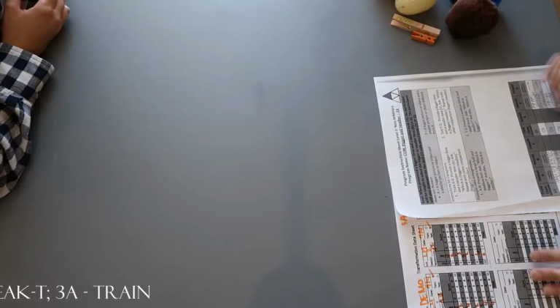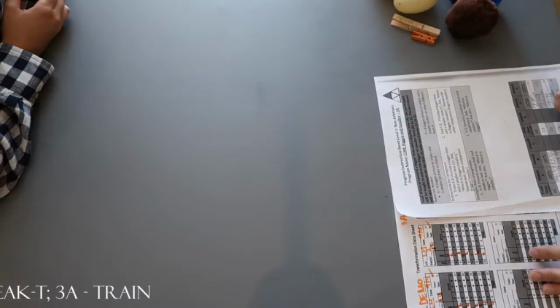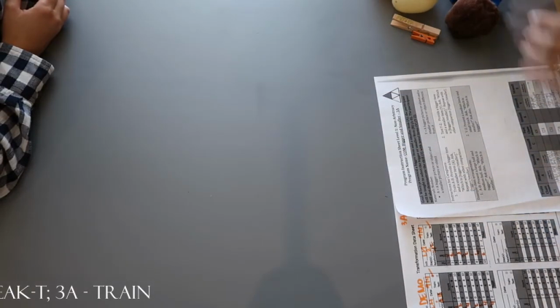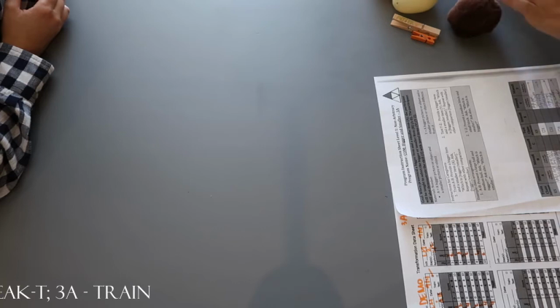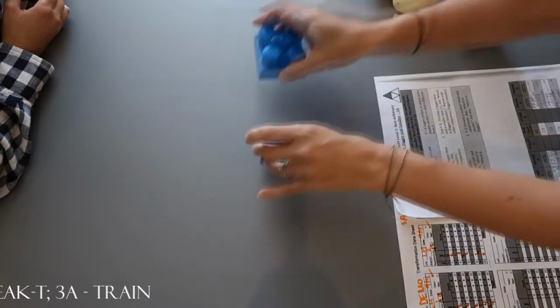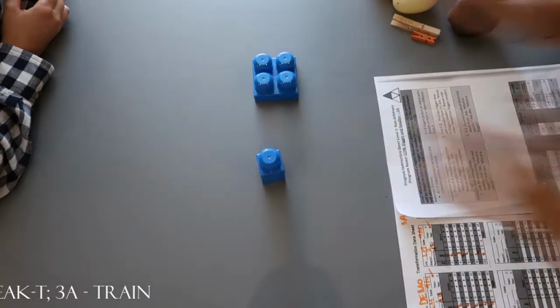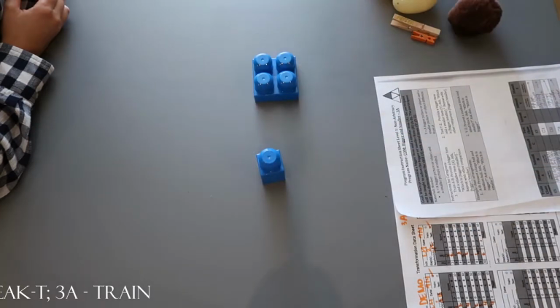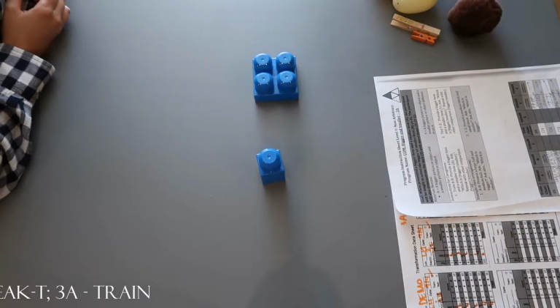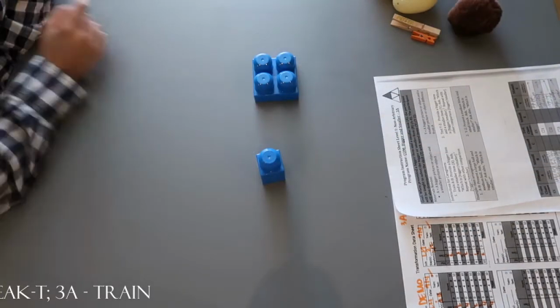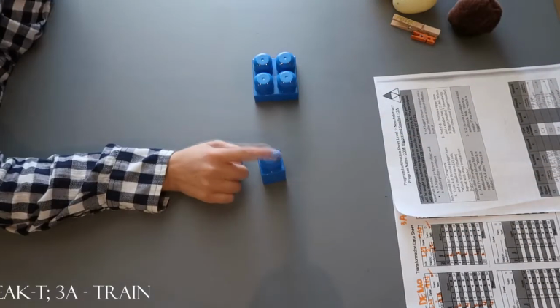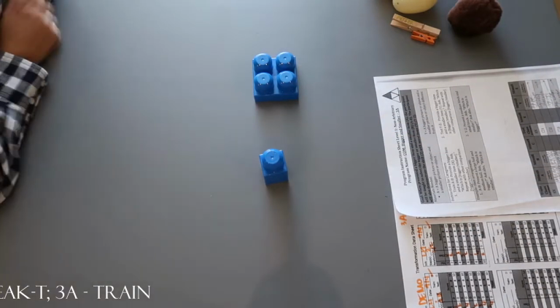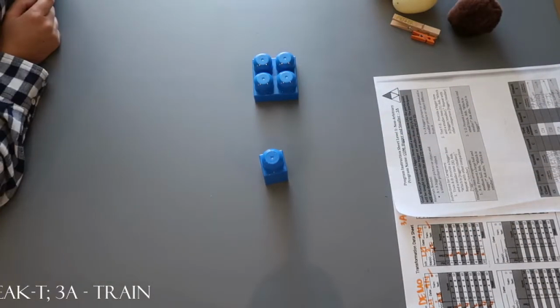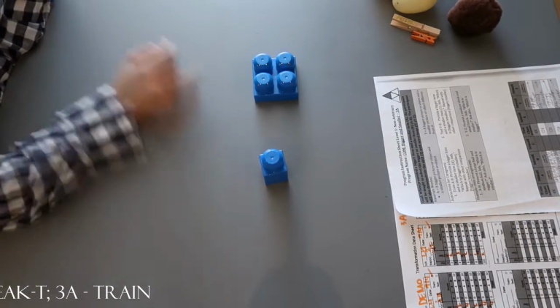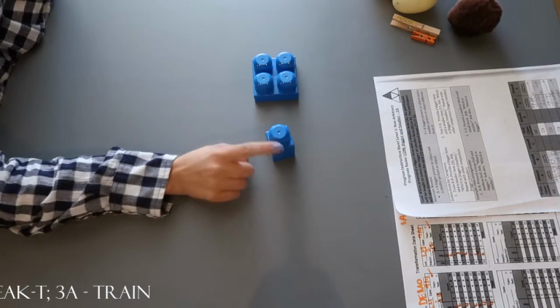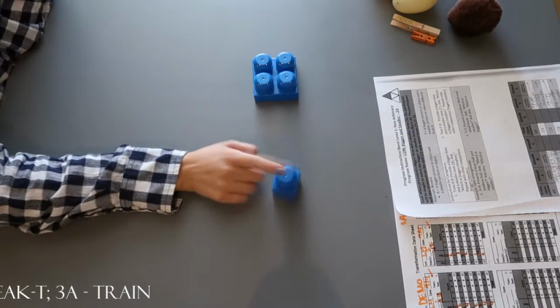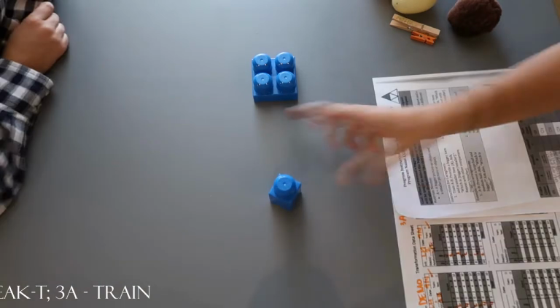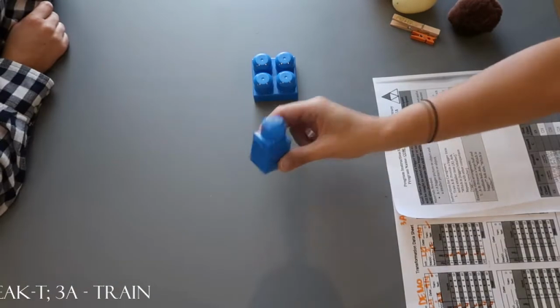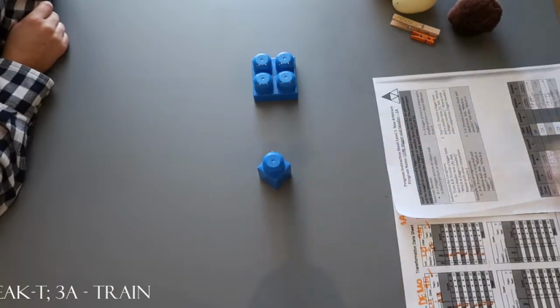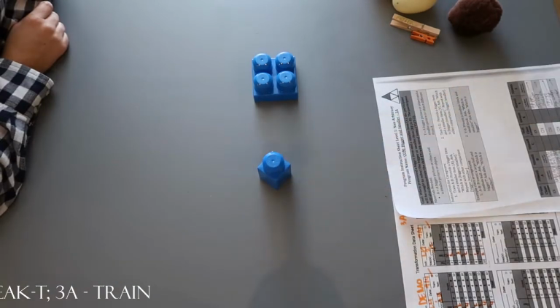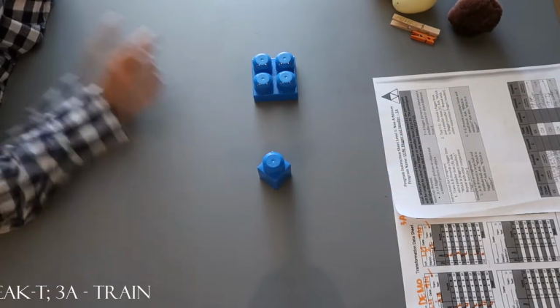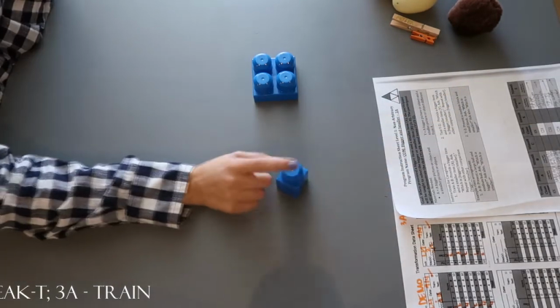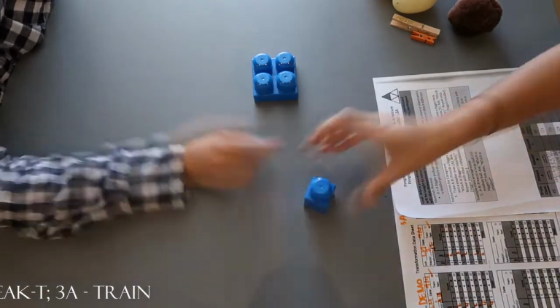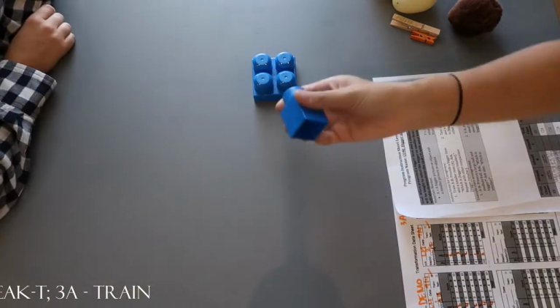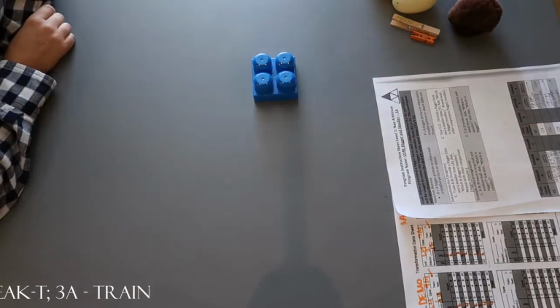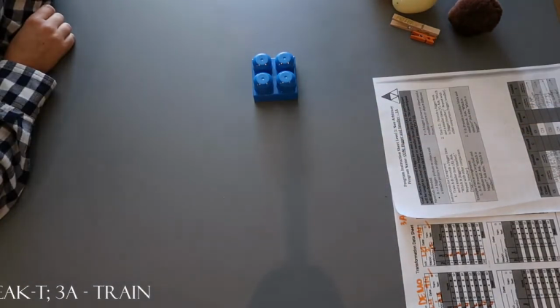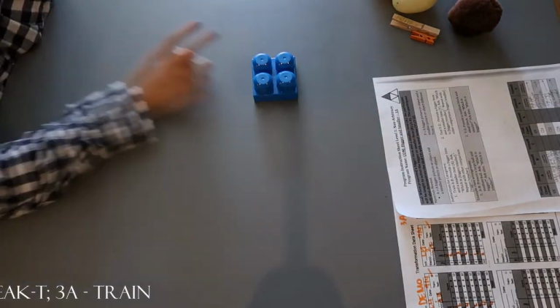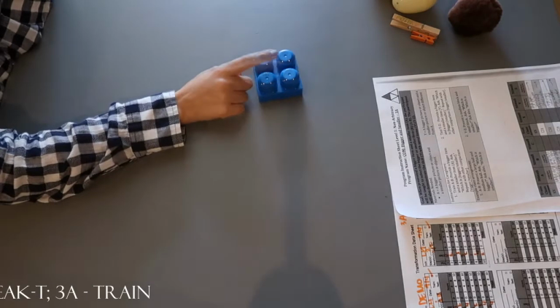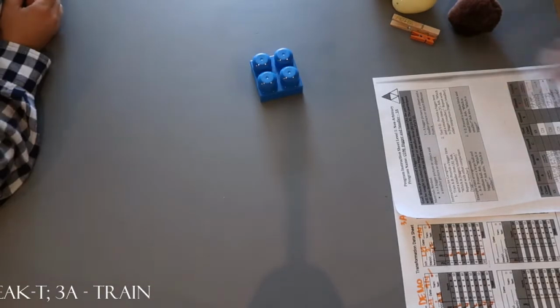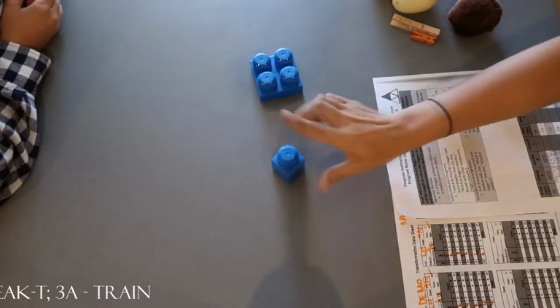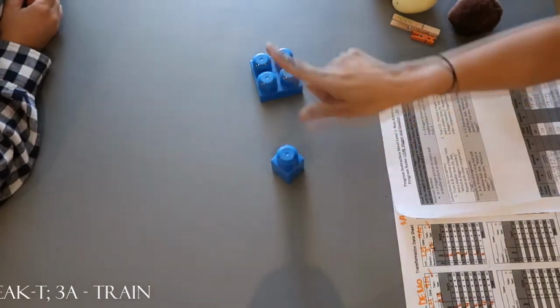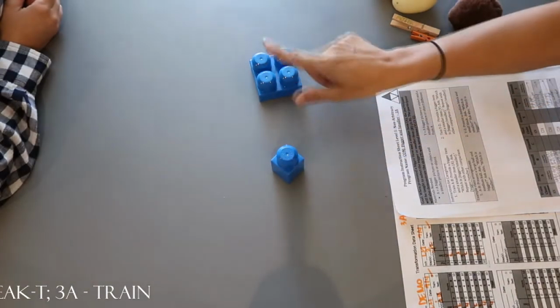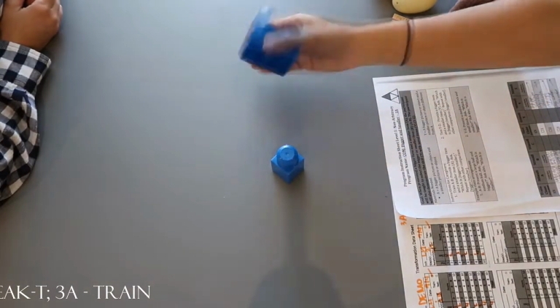Let's do another one. Which one's smaller? Yeah, which one's bigger? If this one's smaller, then which one's bigger? This one's smaller, find bigger. Yeah, we have smaller and bigger.